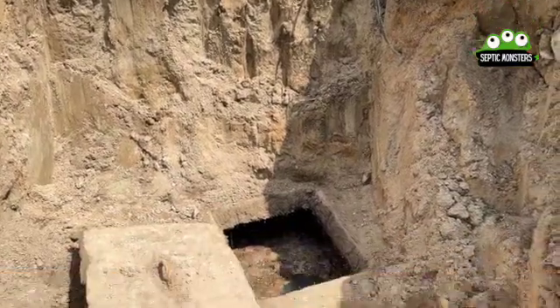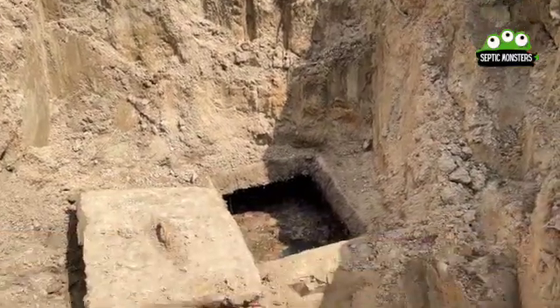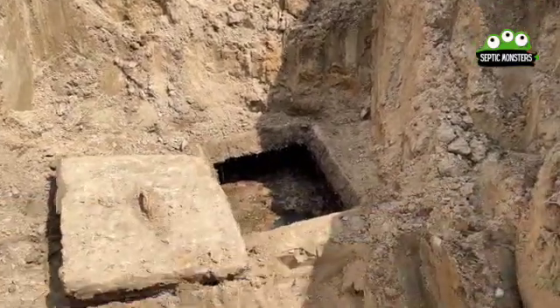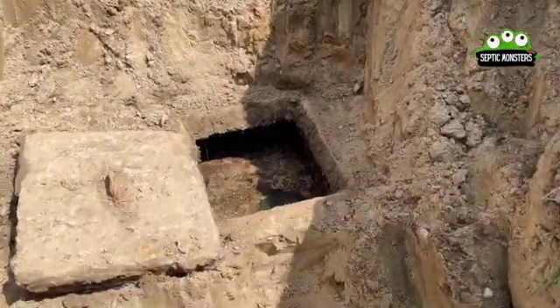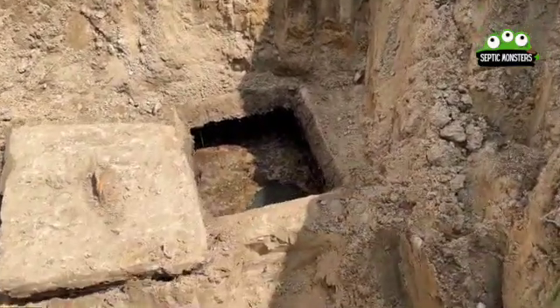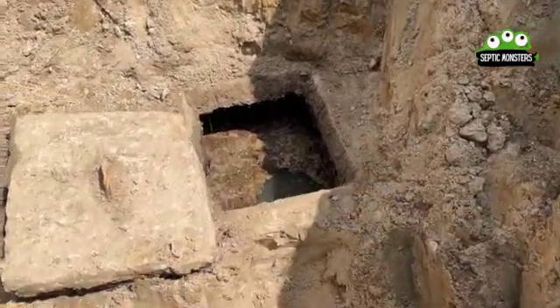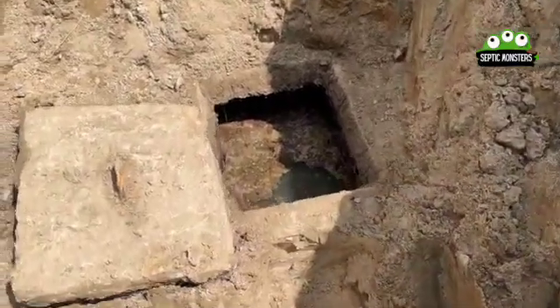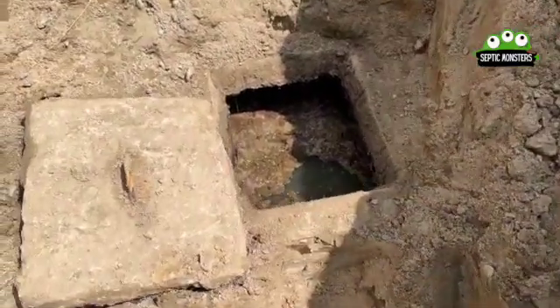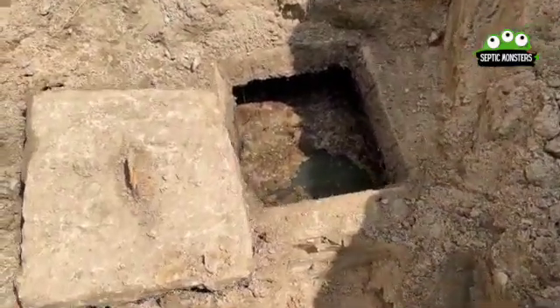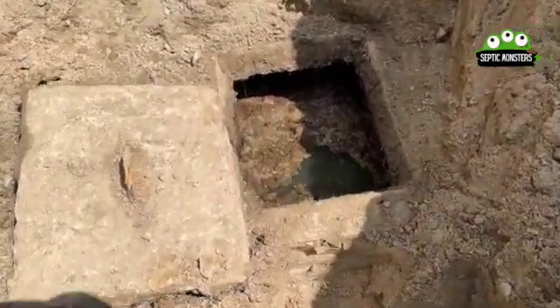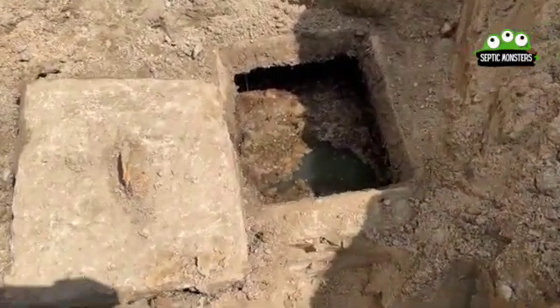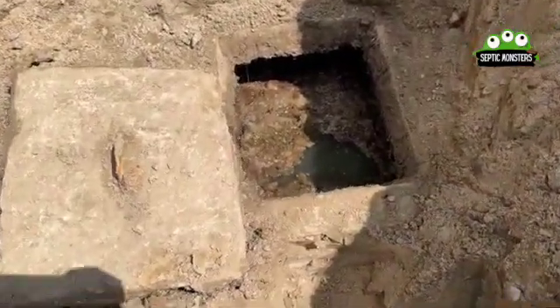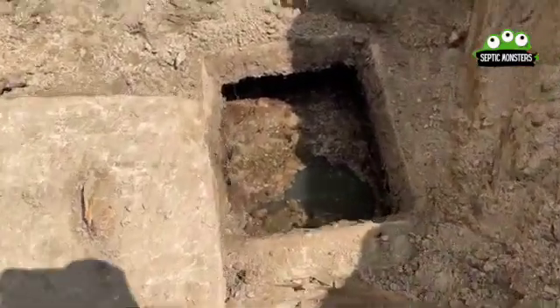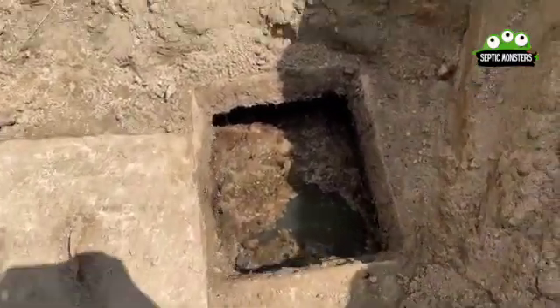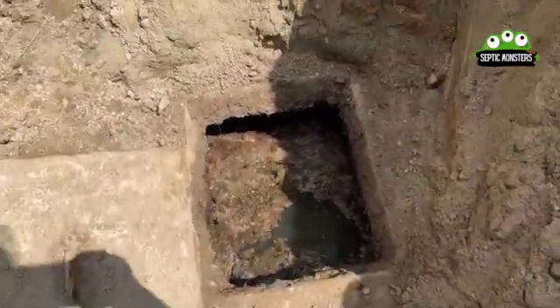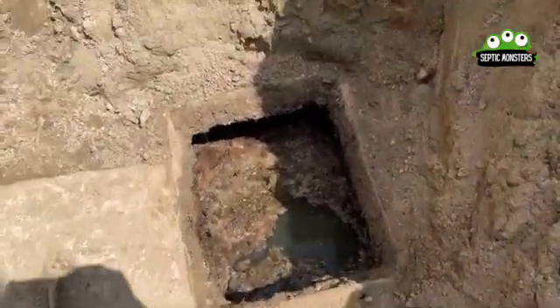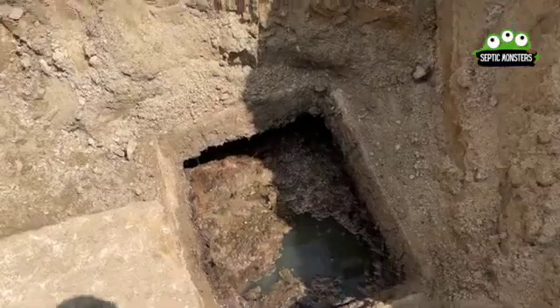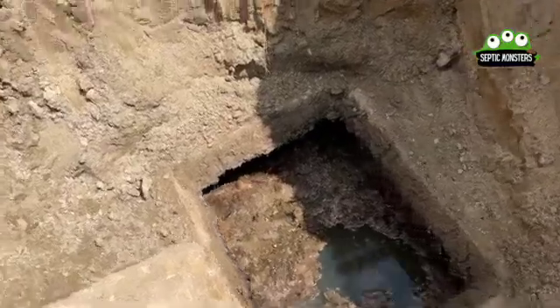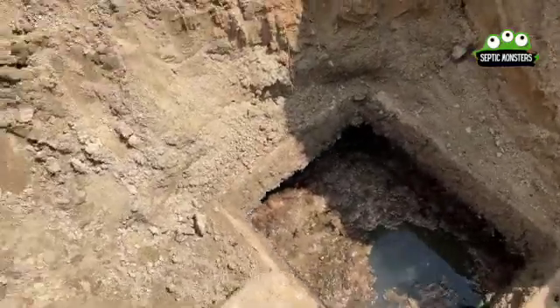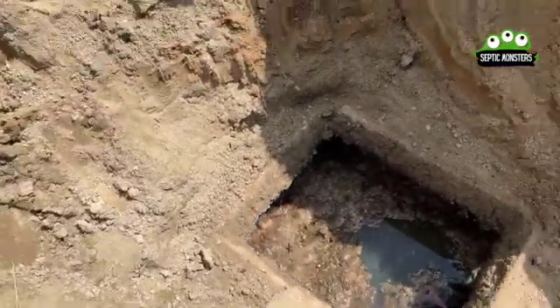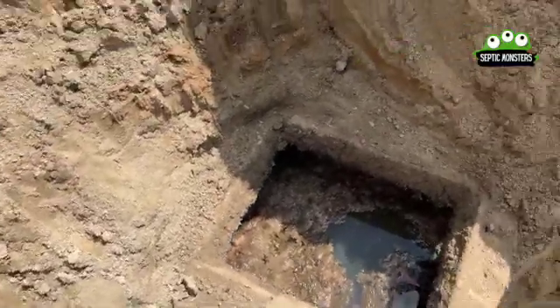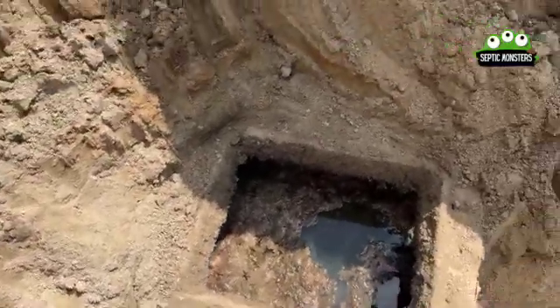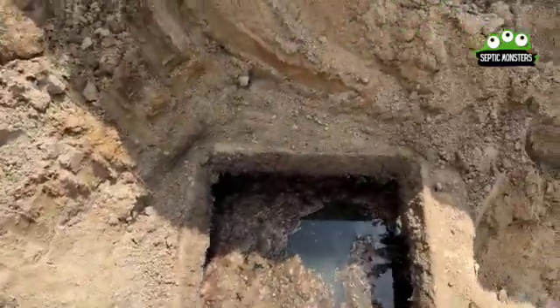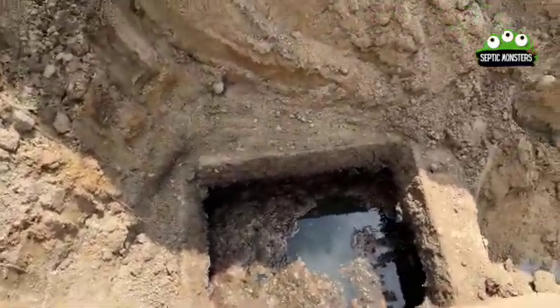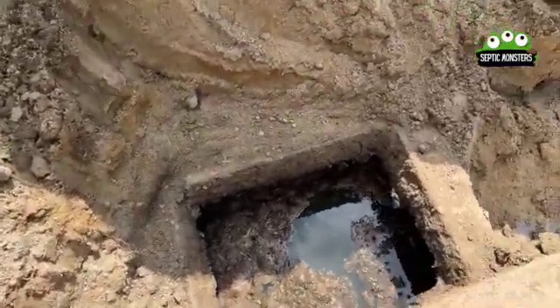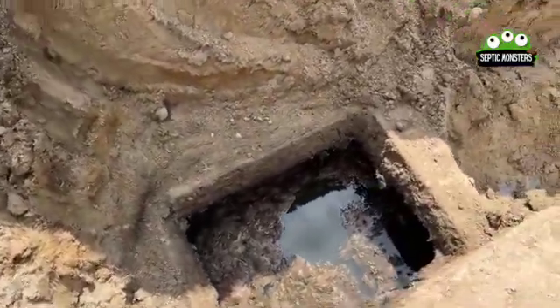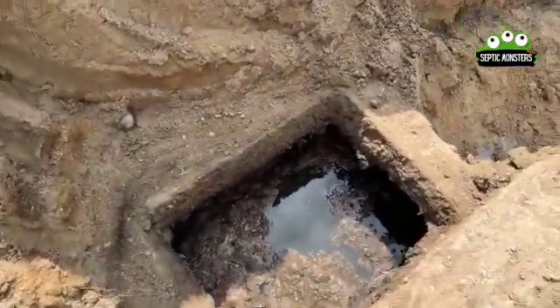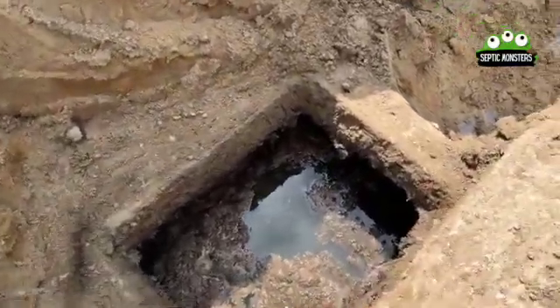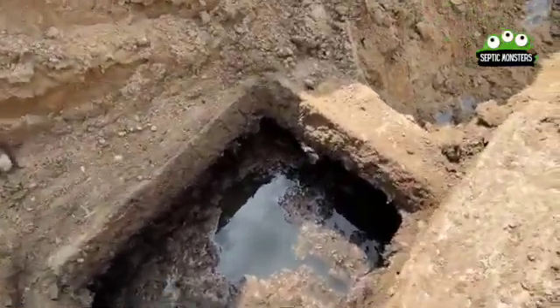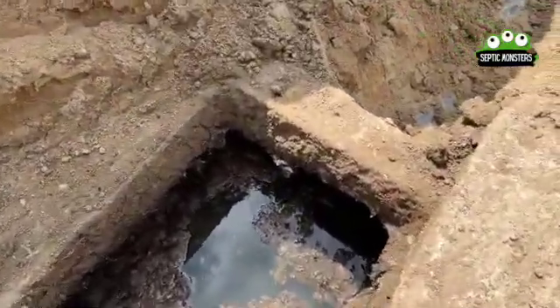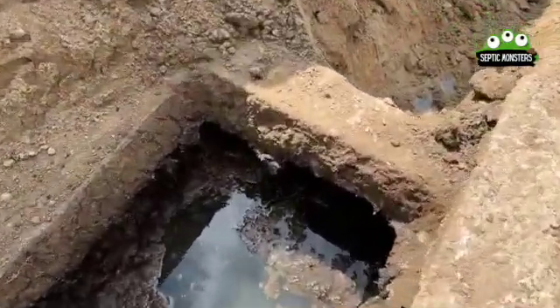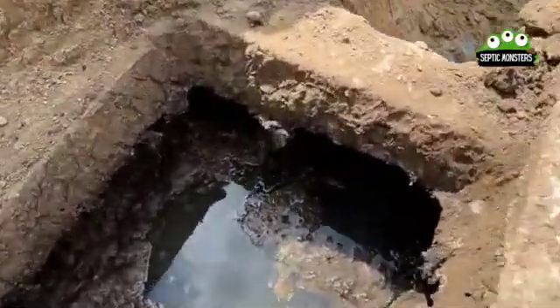If we take a look at the outlet side here a little bit closer, you can see that the outlet baffle has actually rotted off.